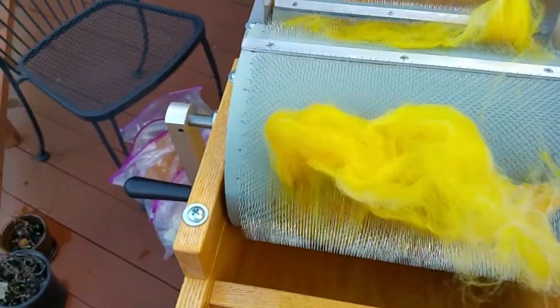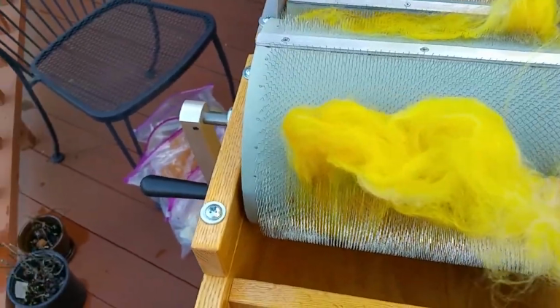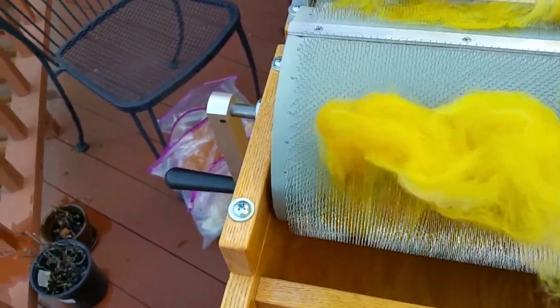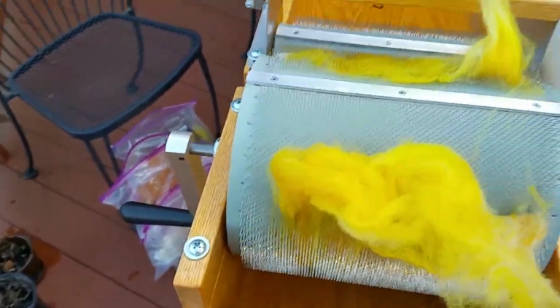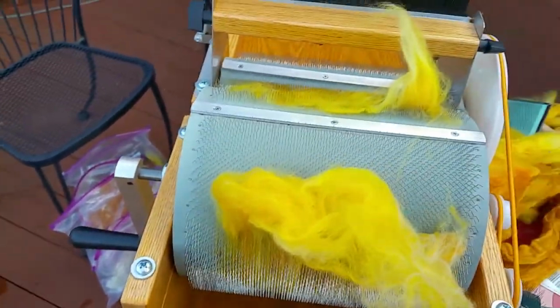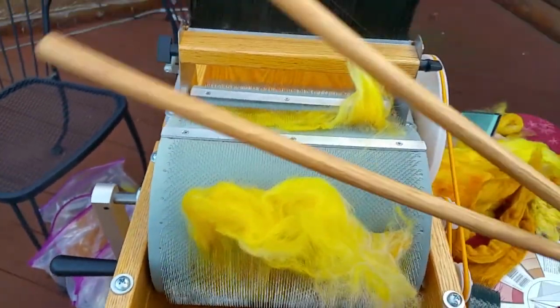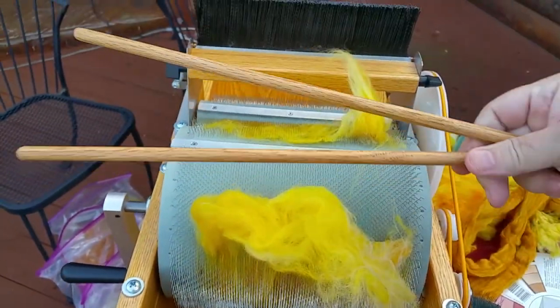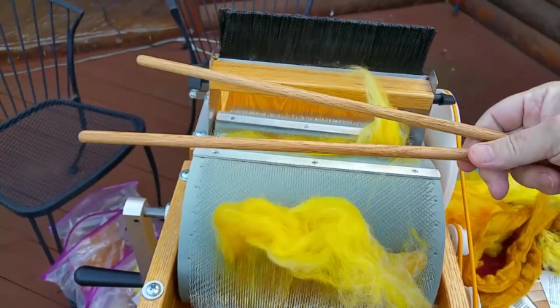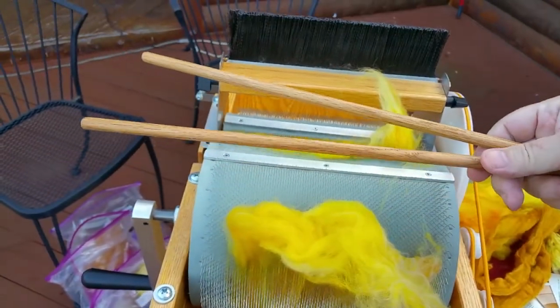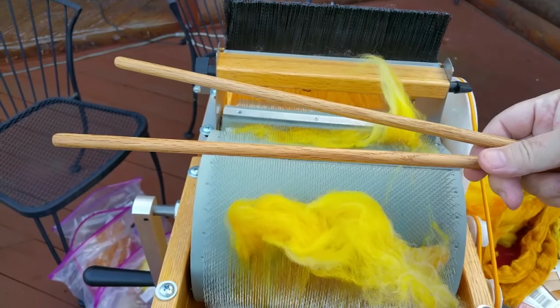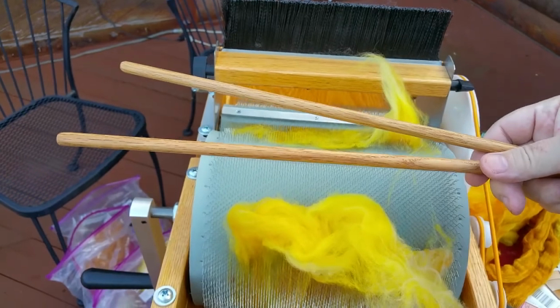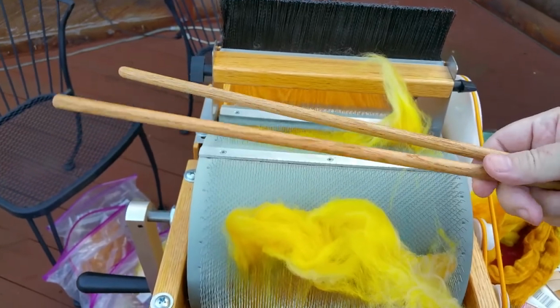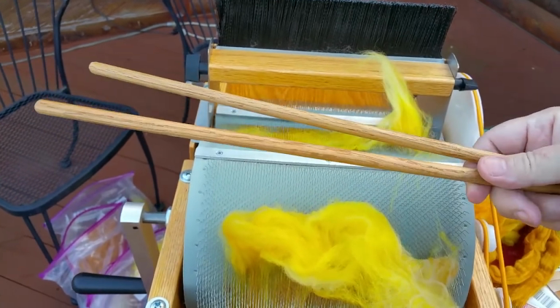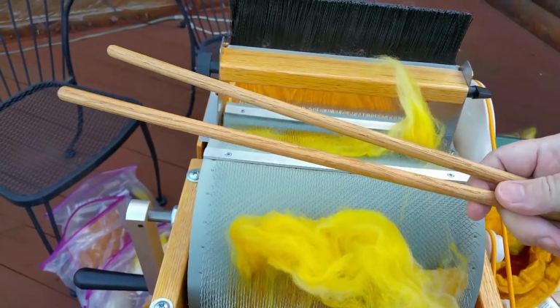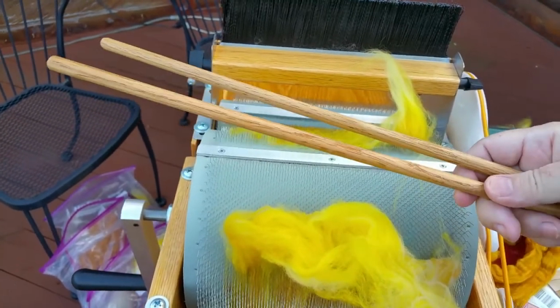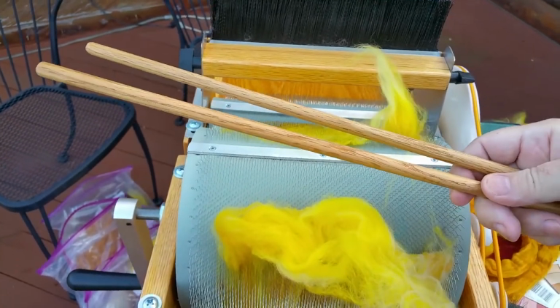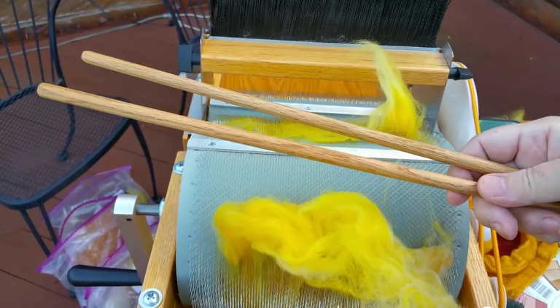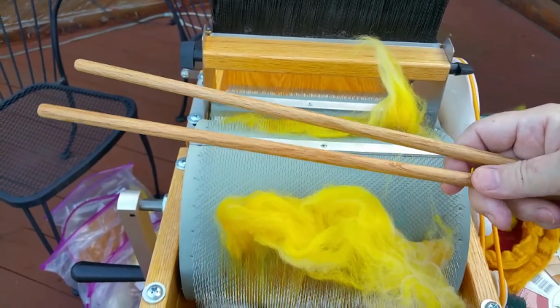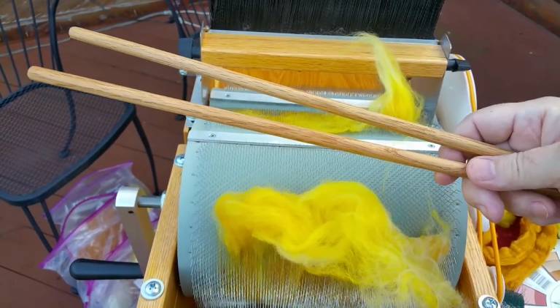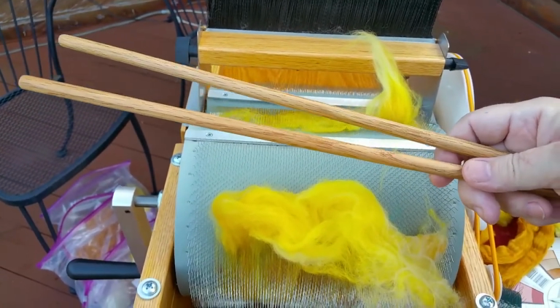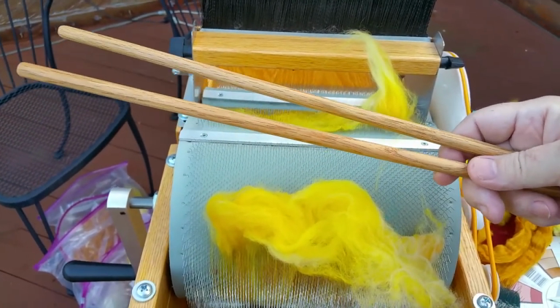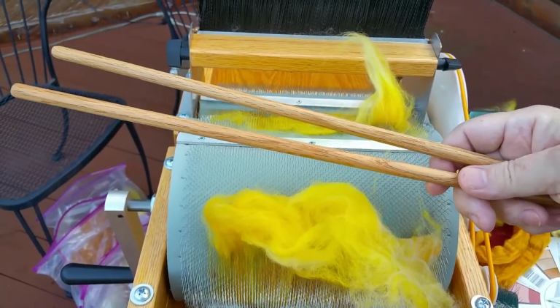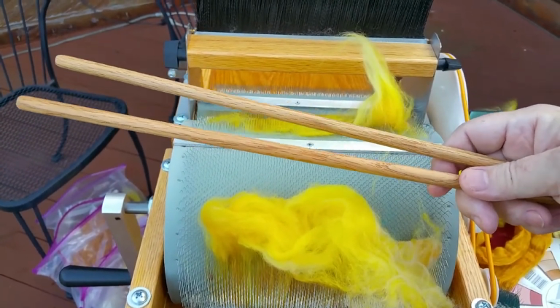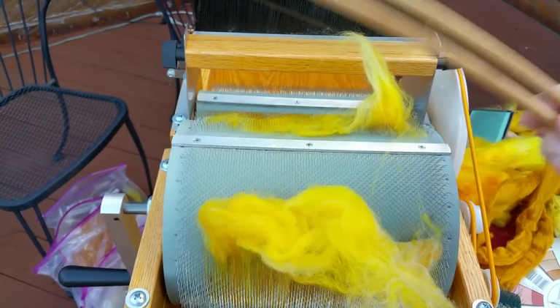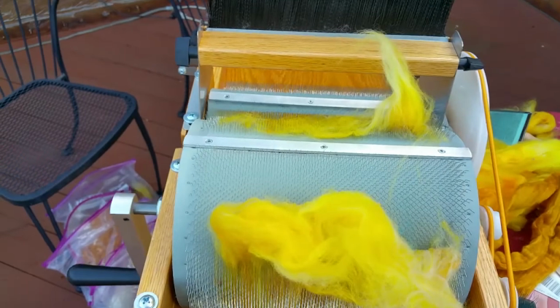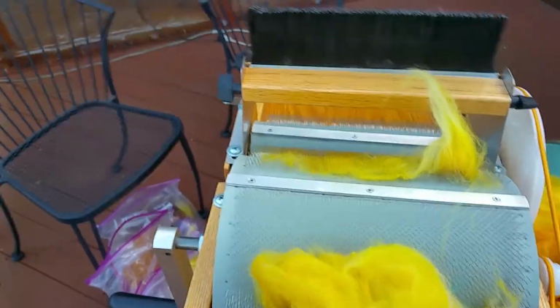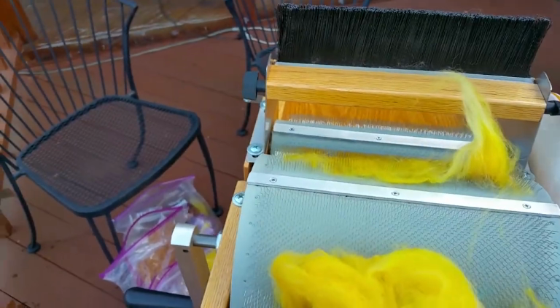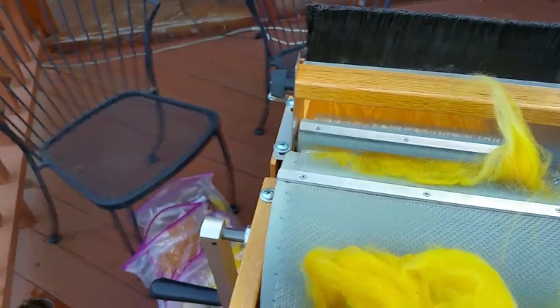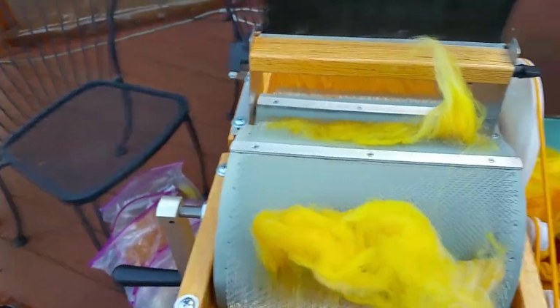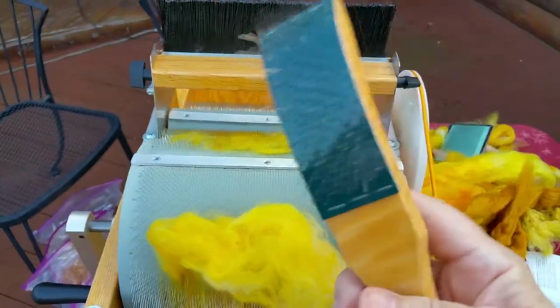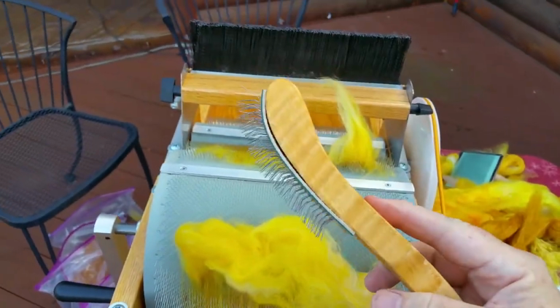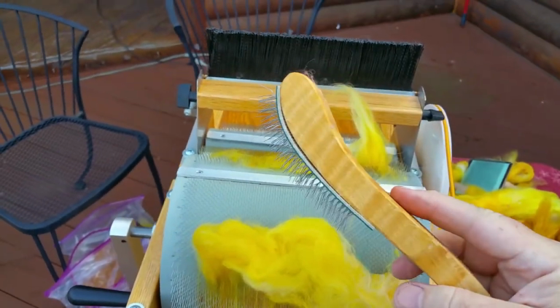One way some people do it is to use two dowels, which I use for making my rolags at my blending board — and that'll be my next video.